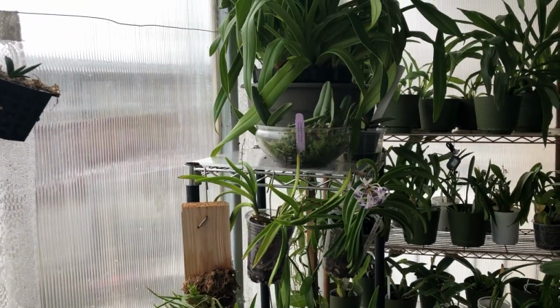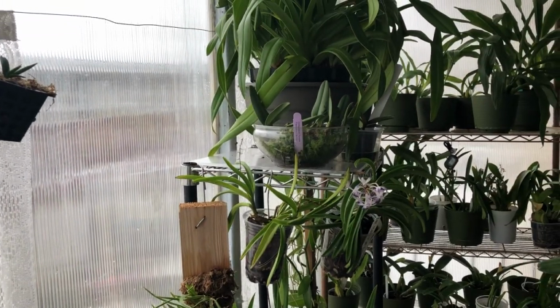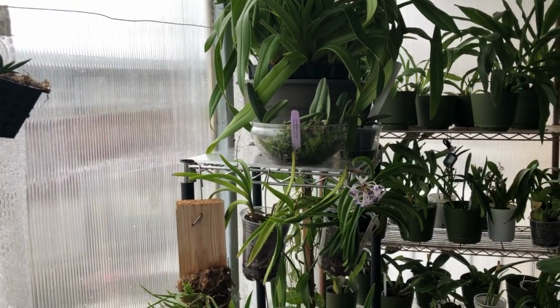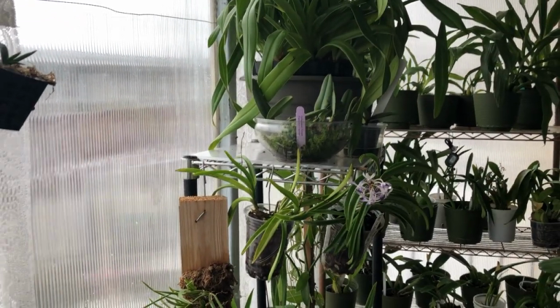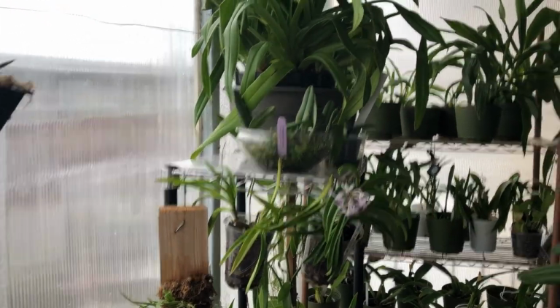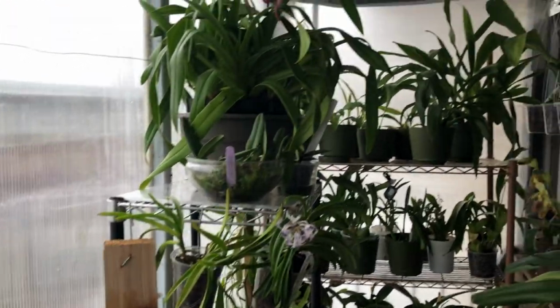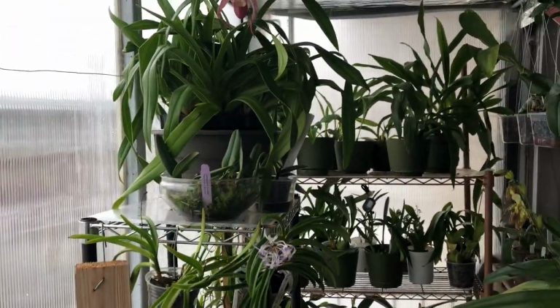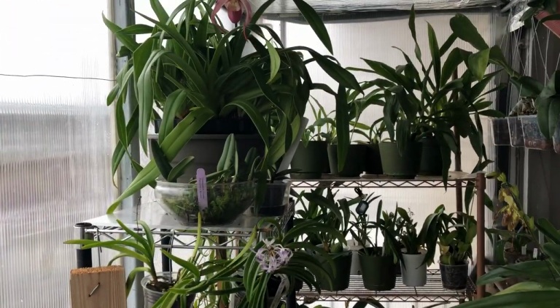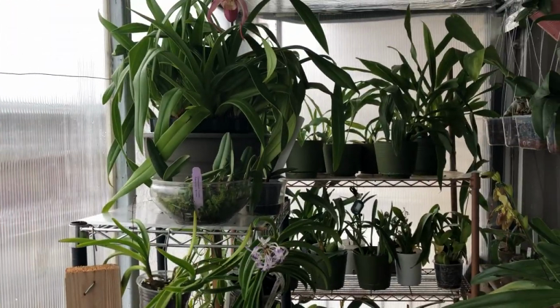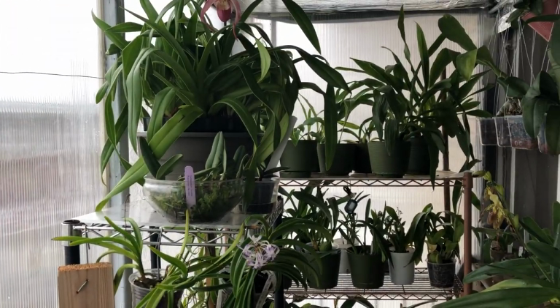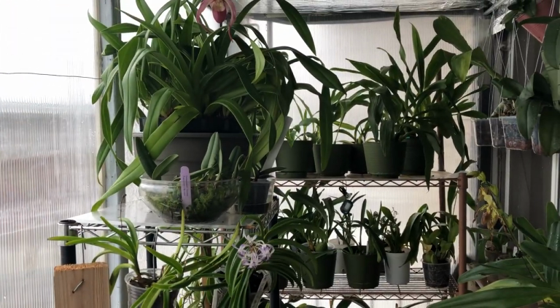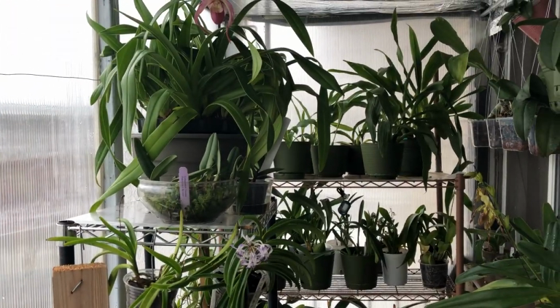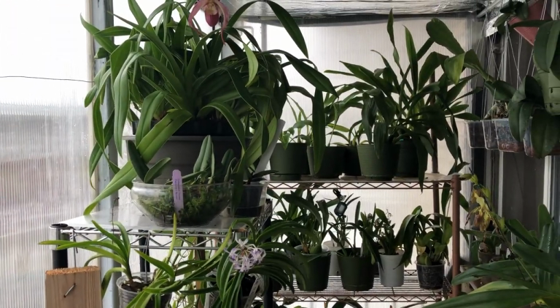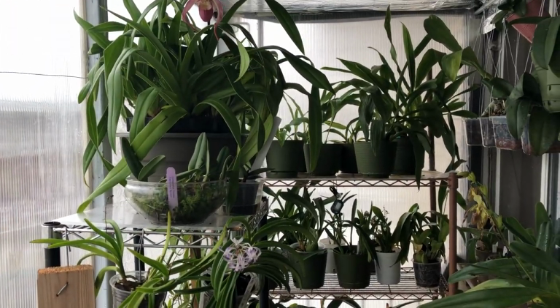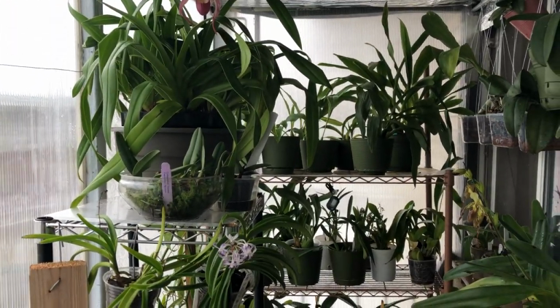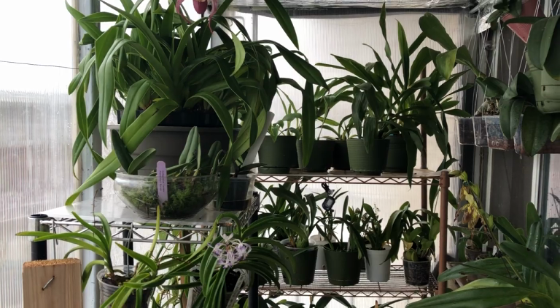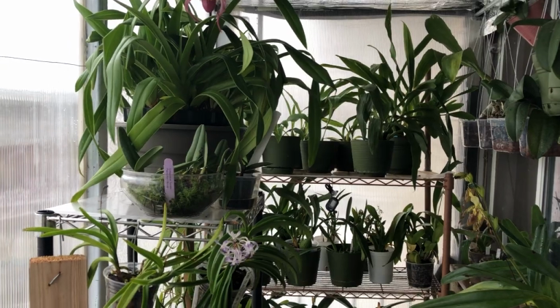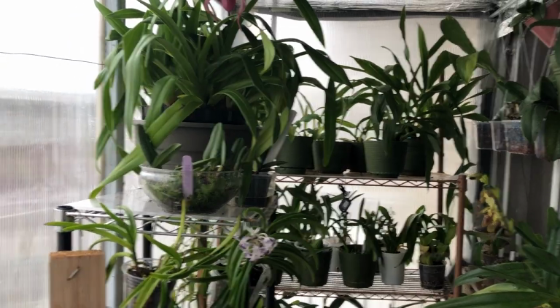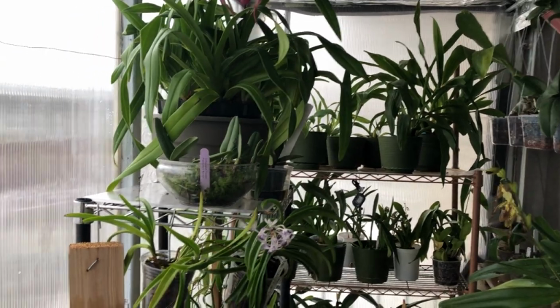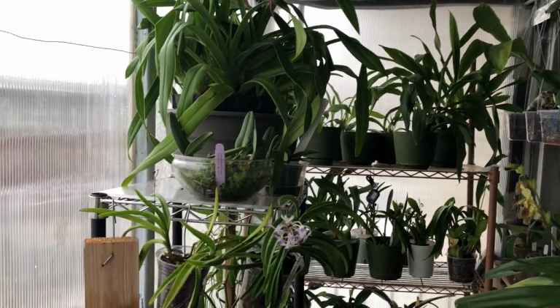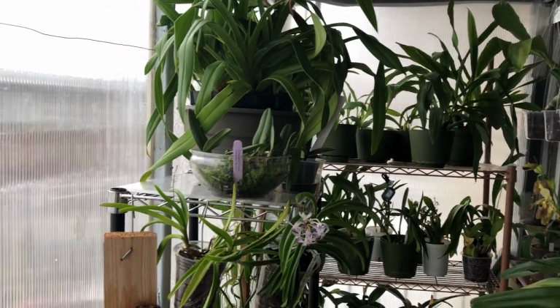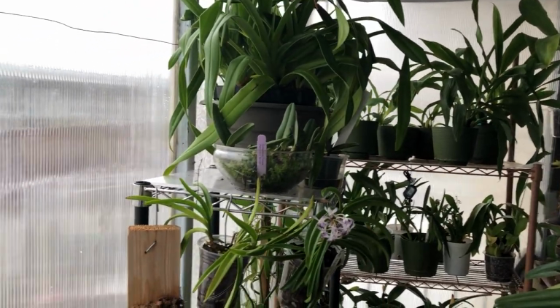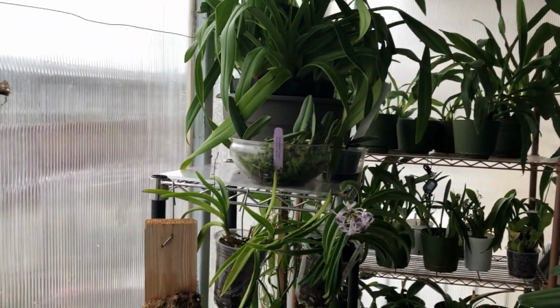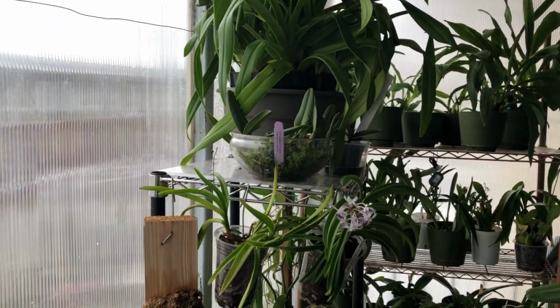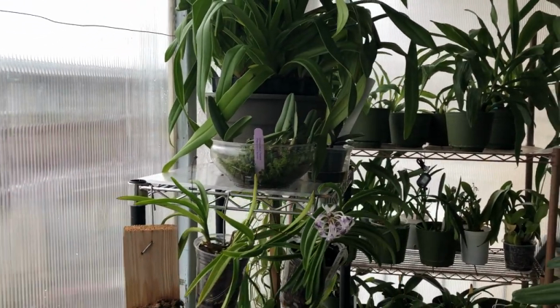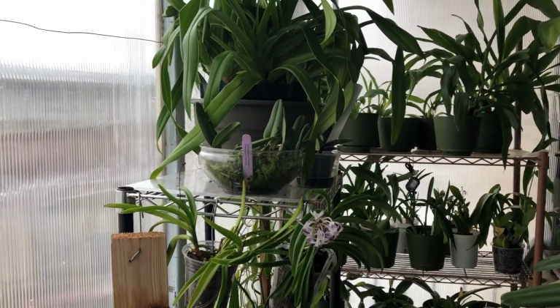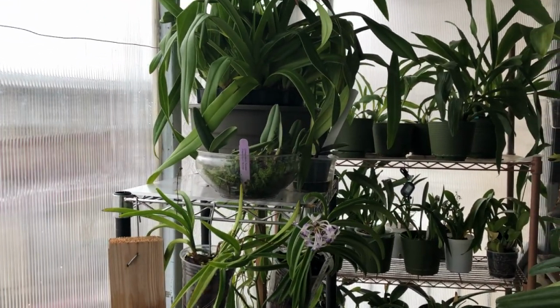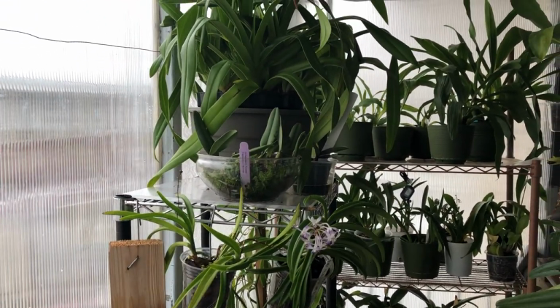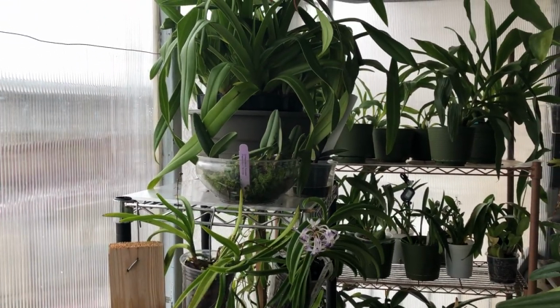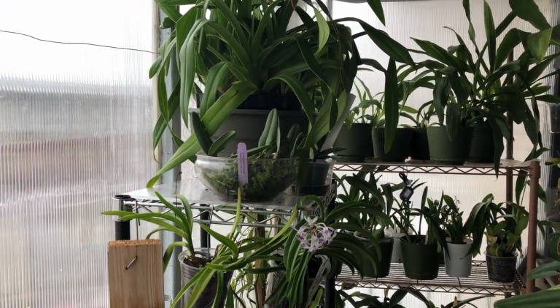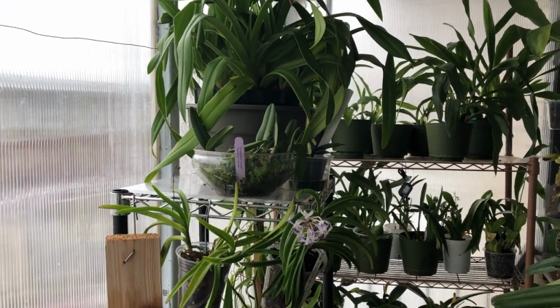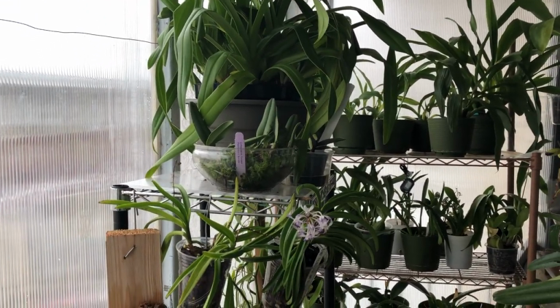Good morning everyone. It's Andrew from Andrew's Orchids. Just want to do a little bloom update and walk through the plants.